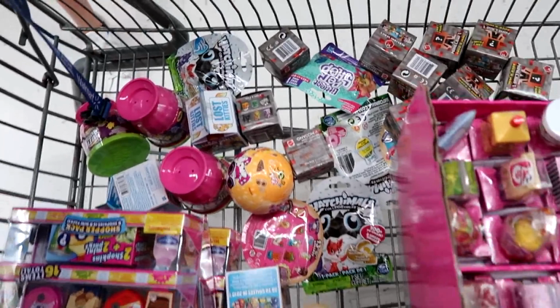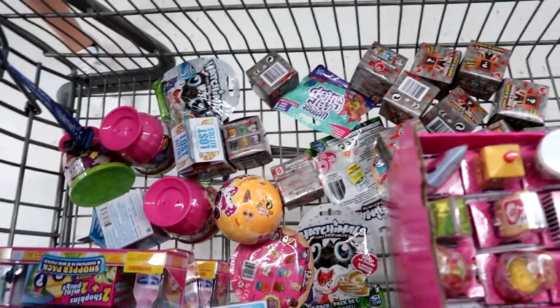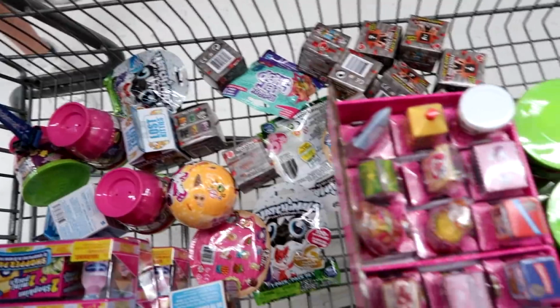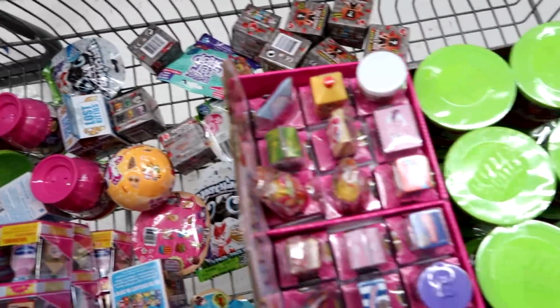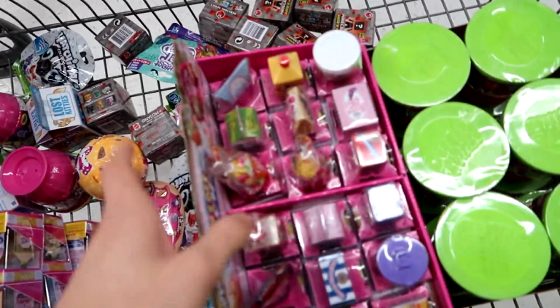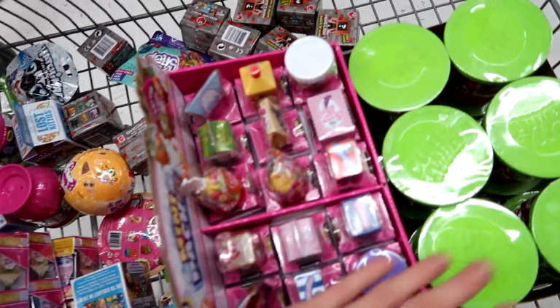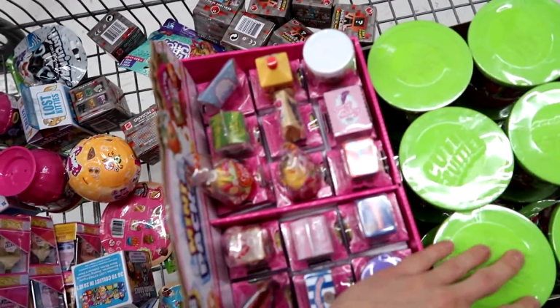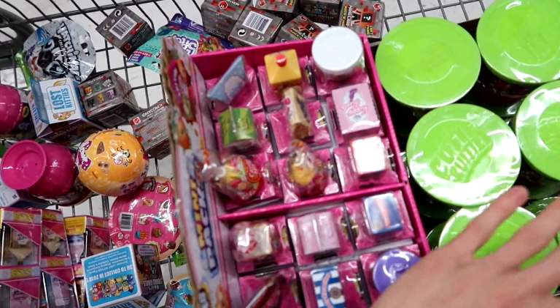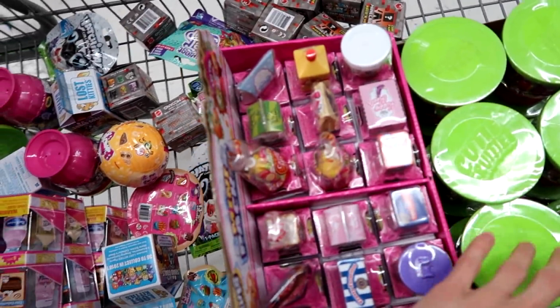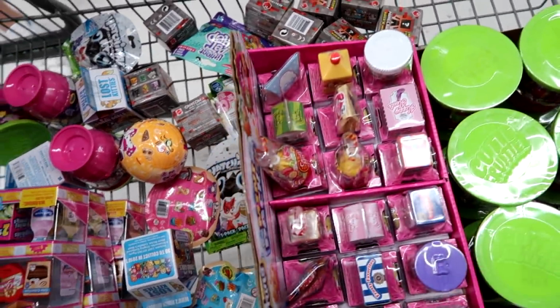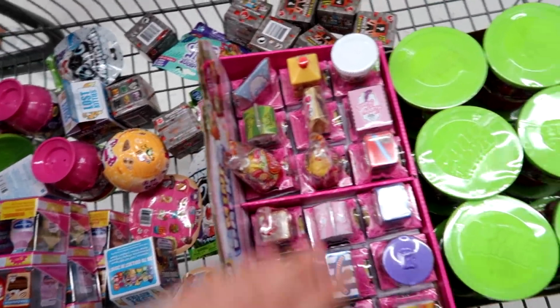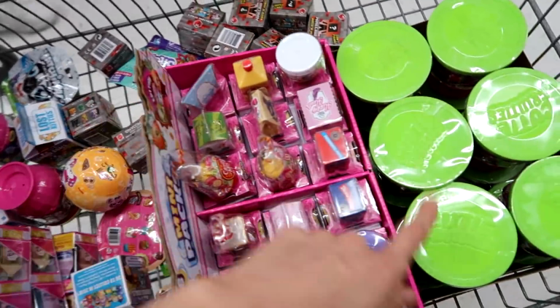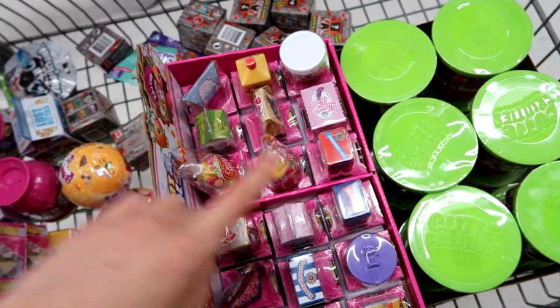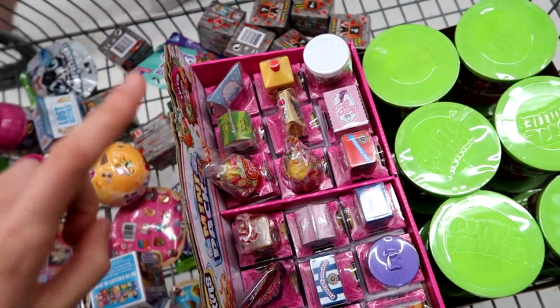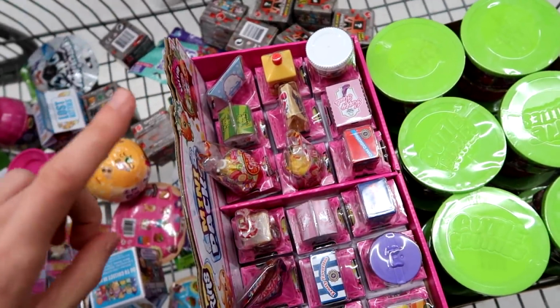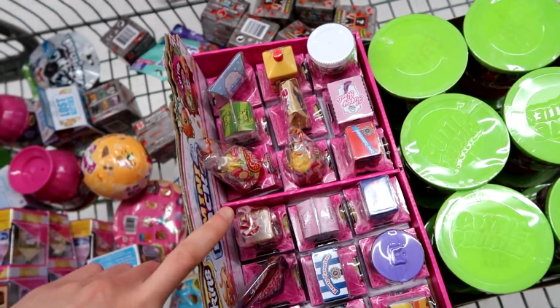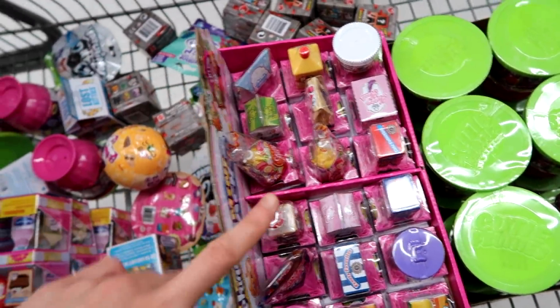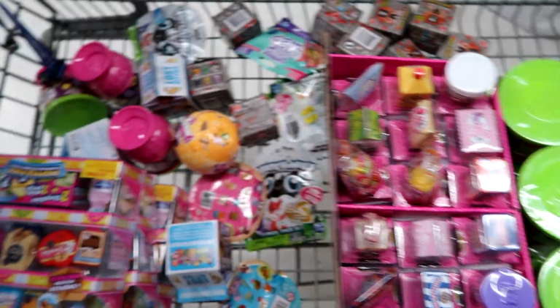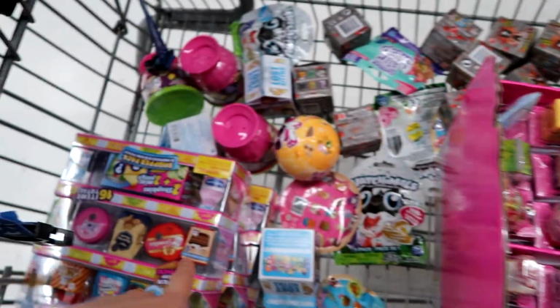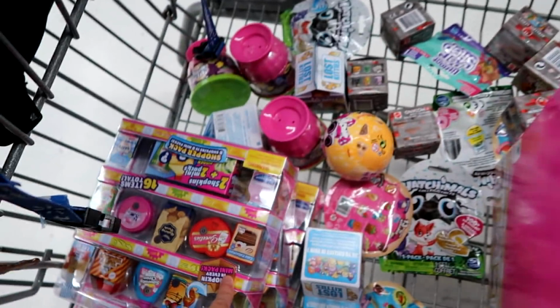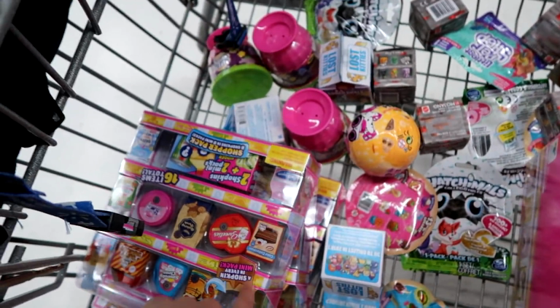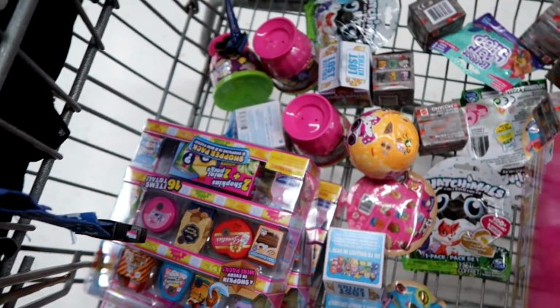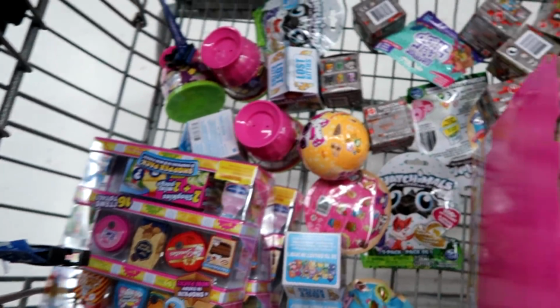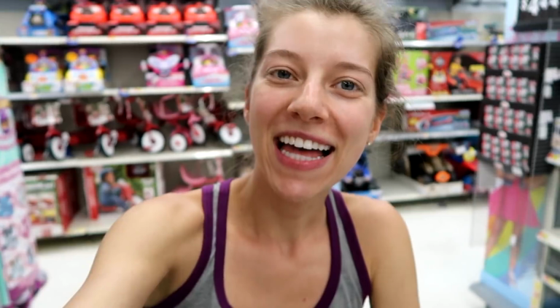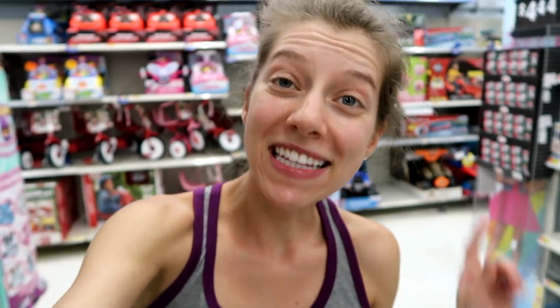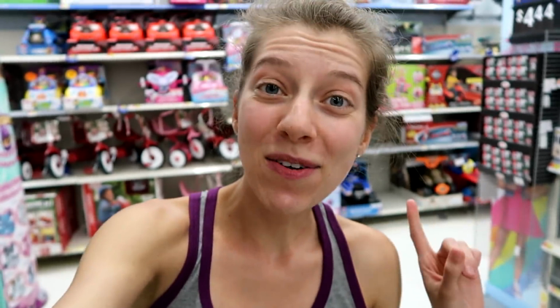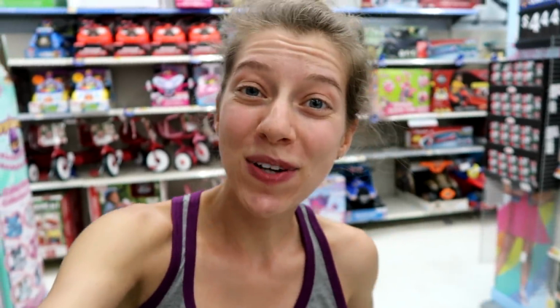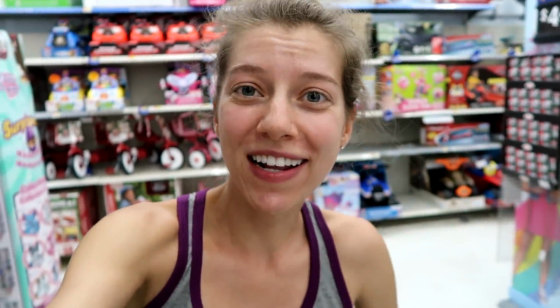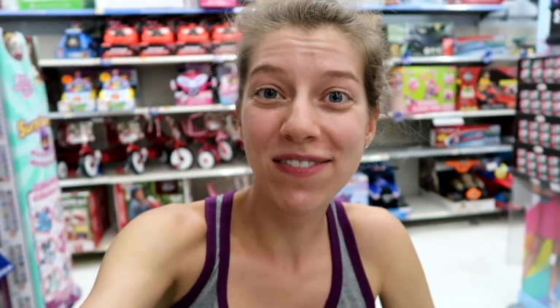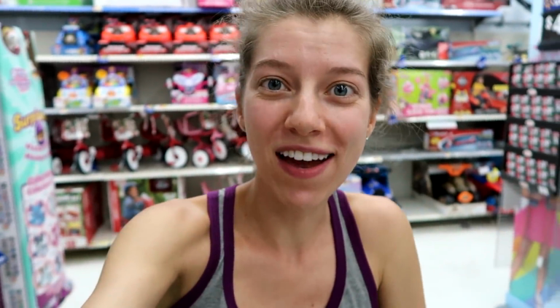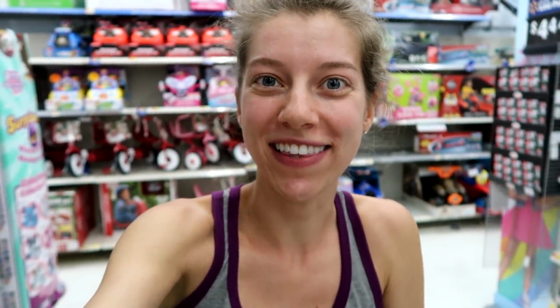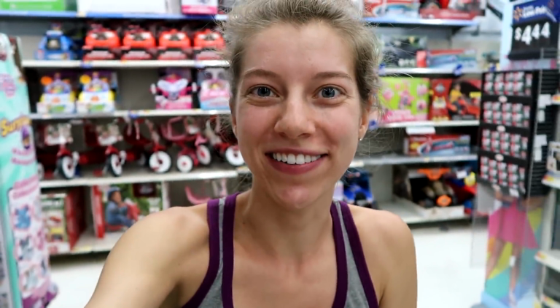We got tons of blind bags. We got cases of Cutie Fruities and Shopkins, and then some packs of the Shopkins. Let's head over to Target and see if they have anything new.